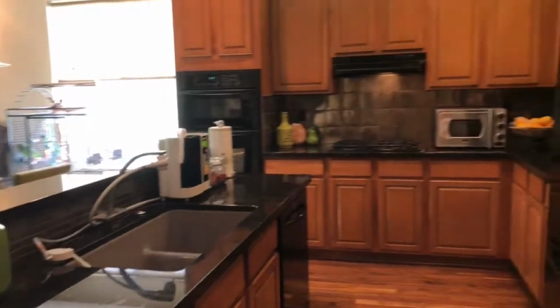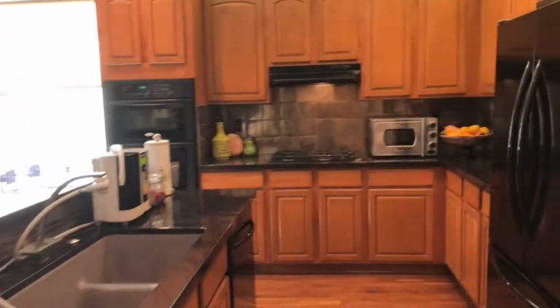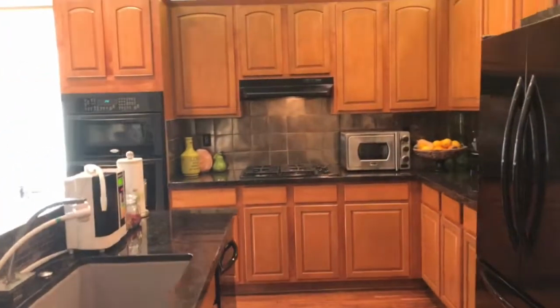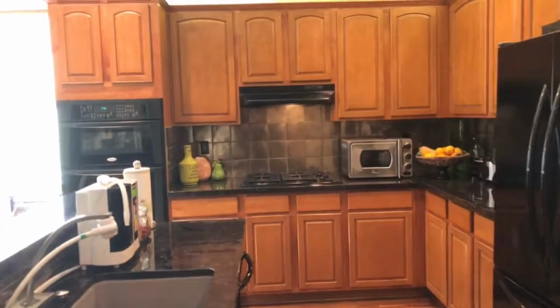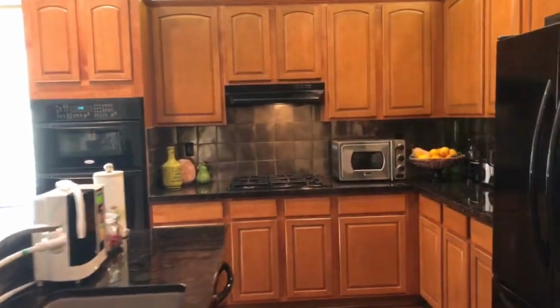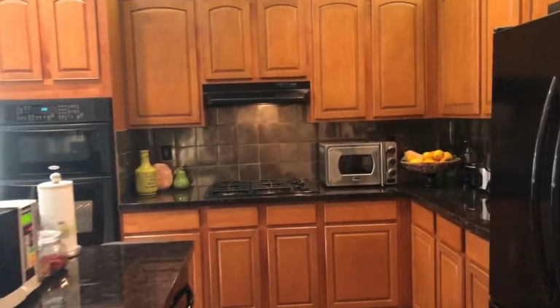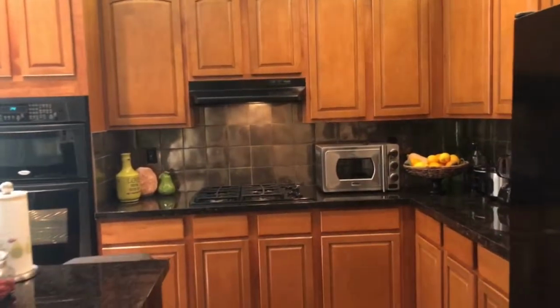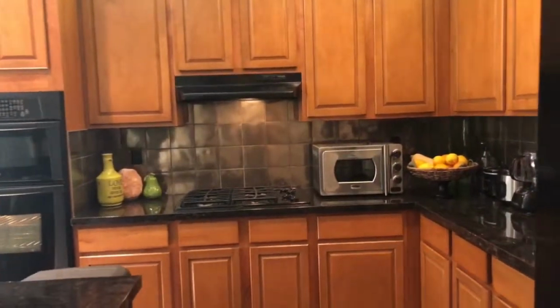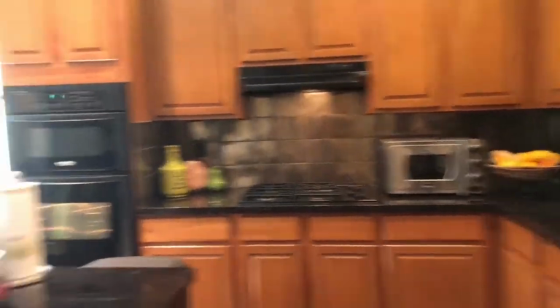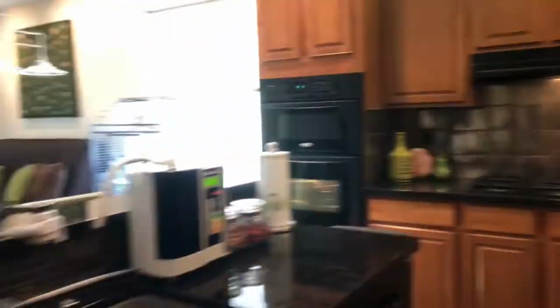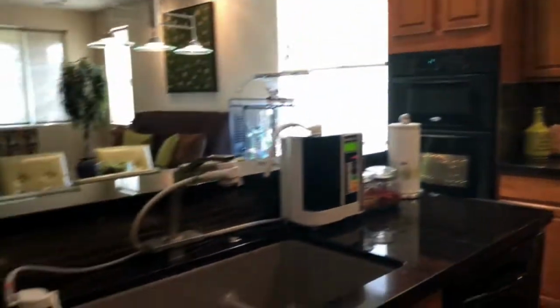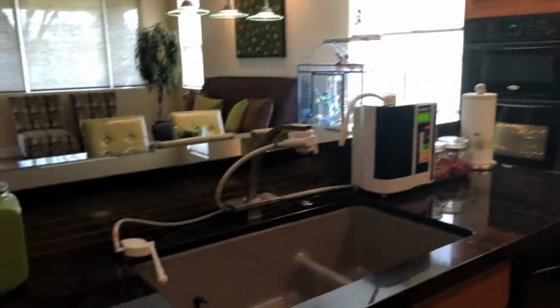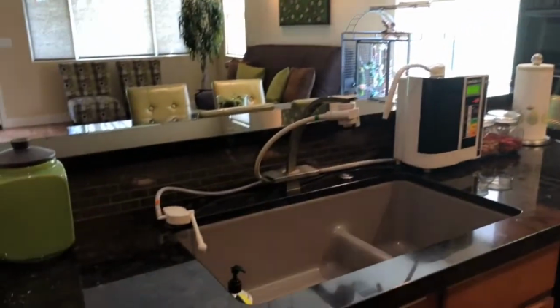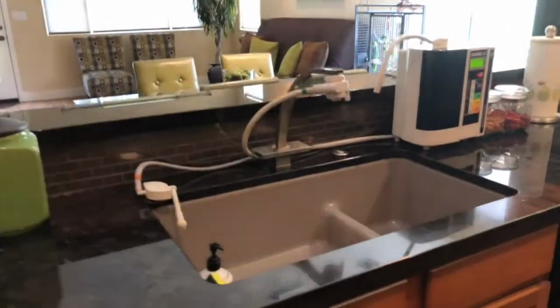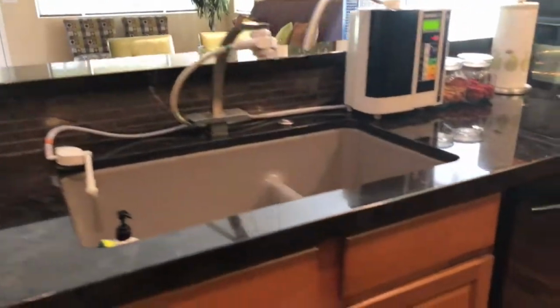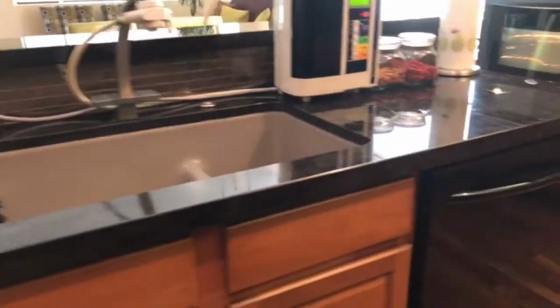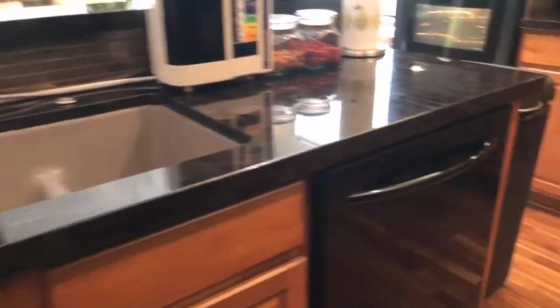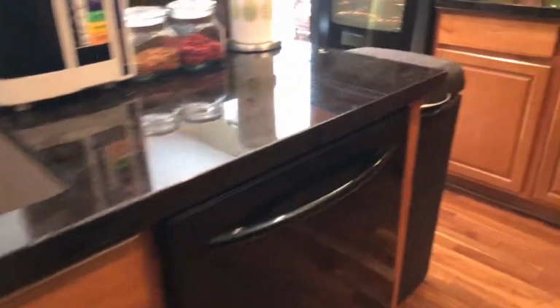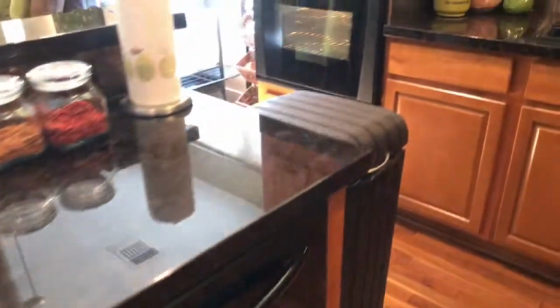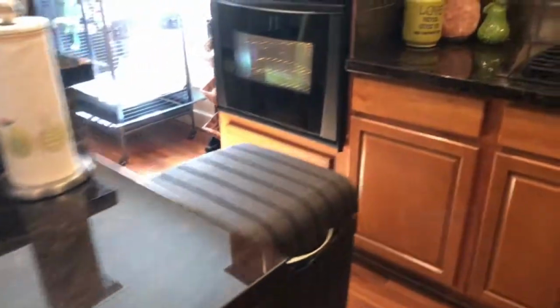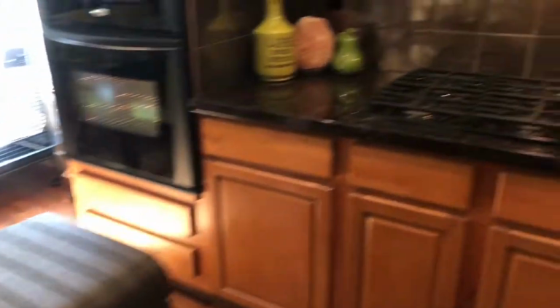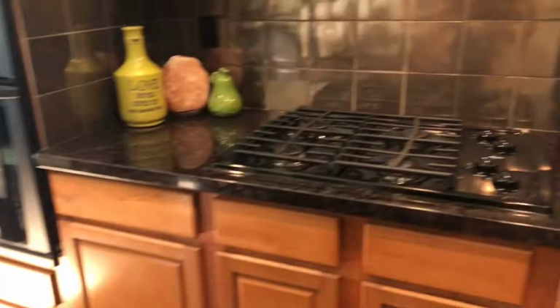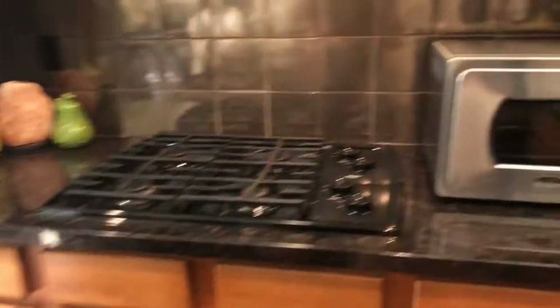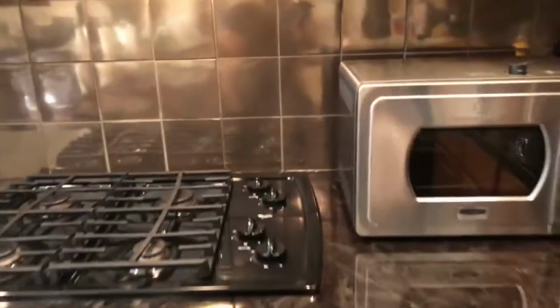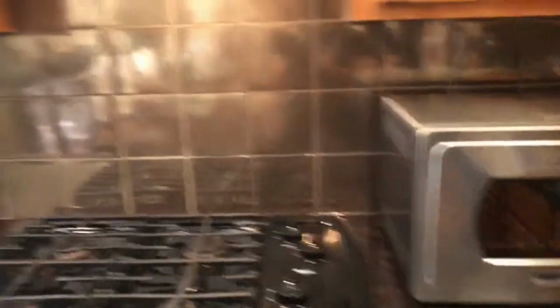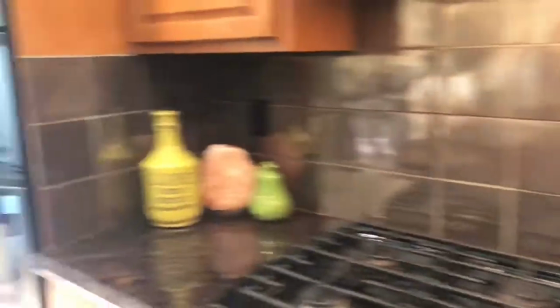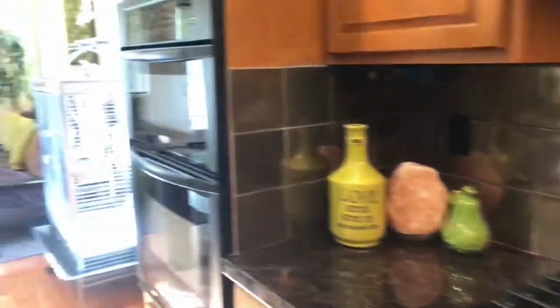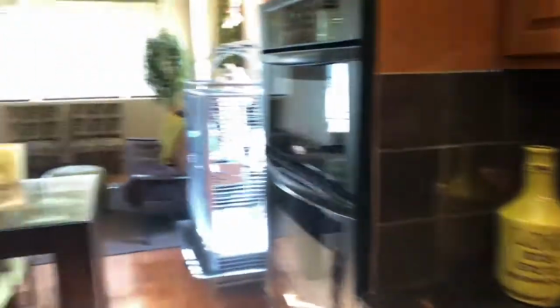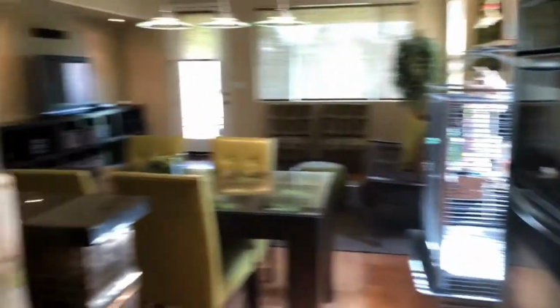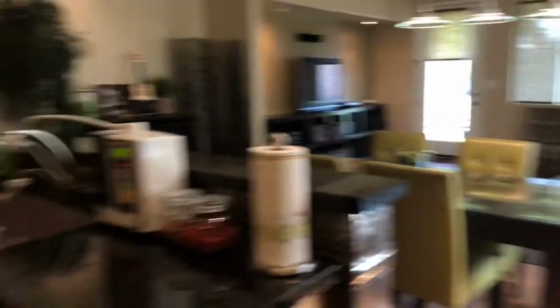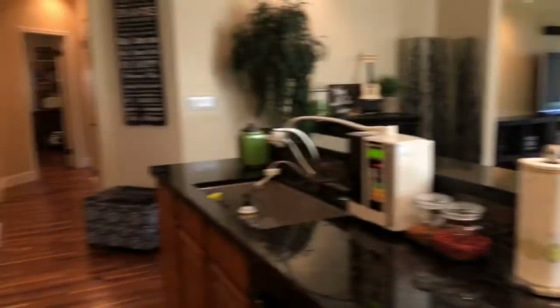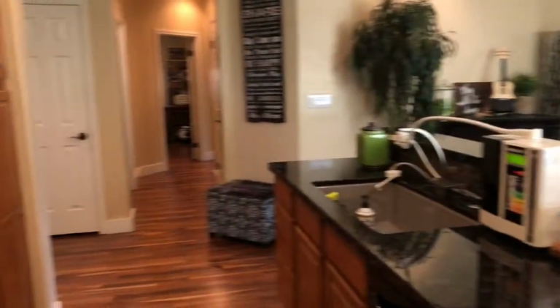The kitchen features a similar backsplash and a nice island, large sink, KitchenAid appliances, as well as a Whirlpool oven microwave combo.